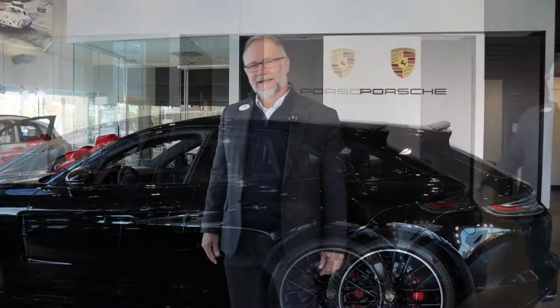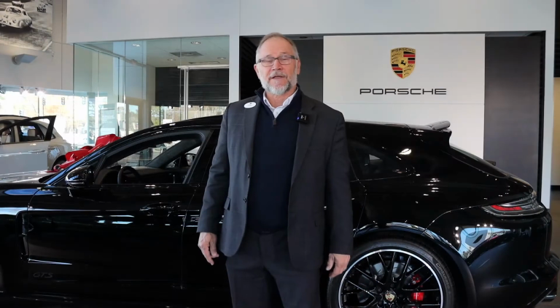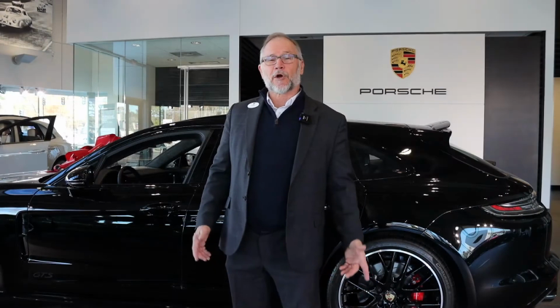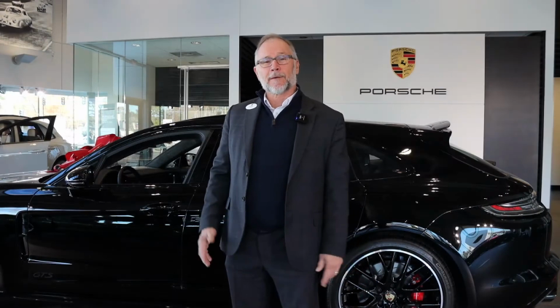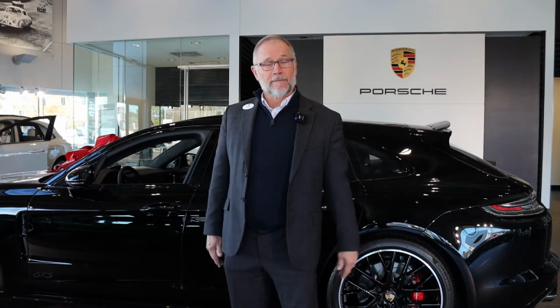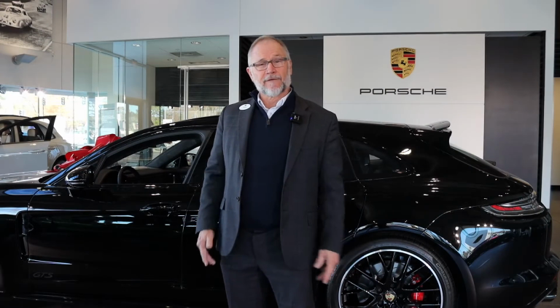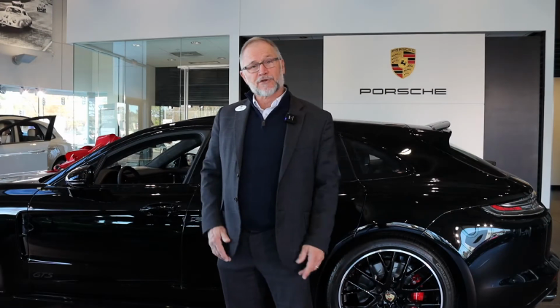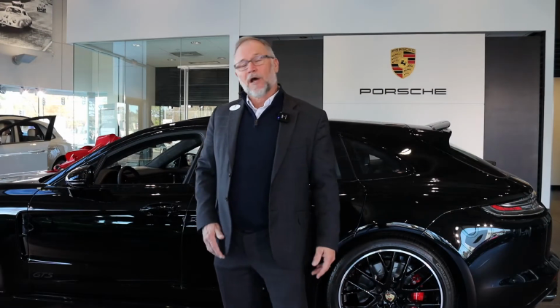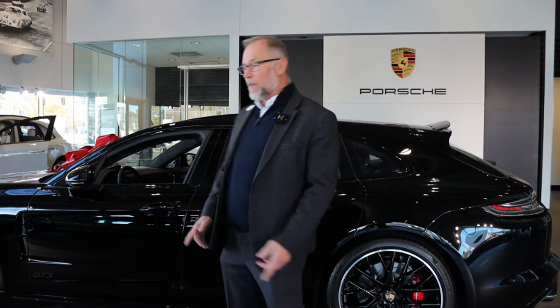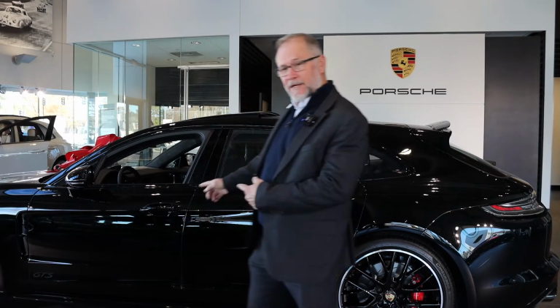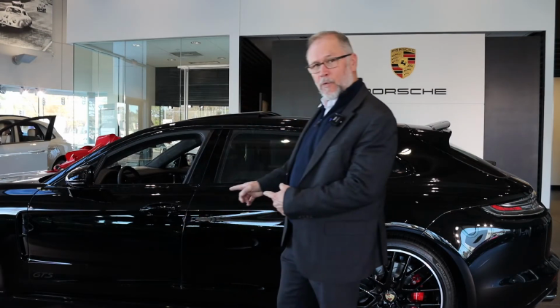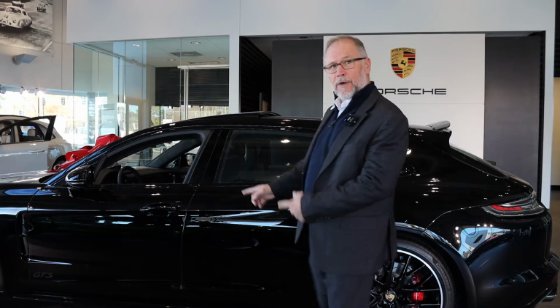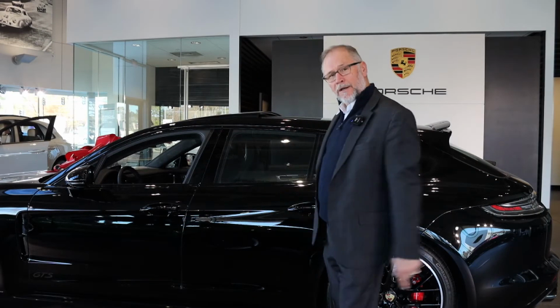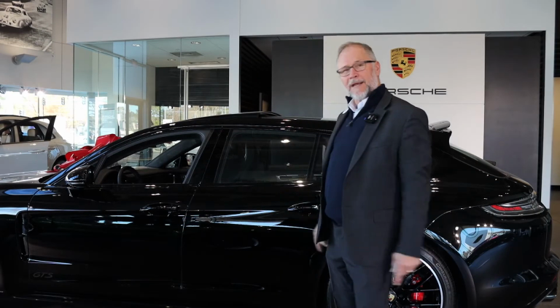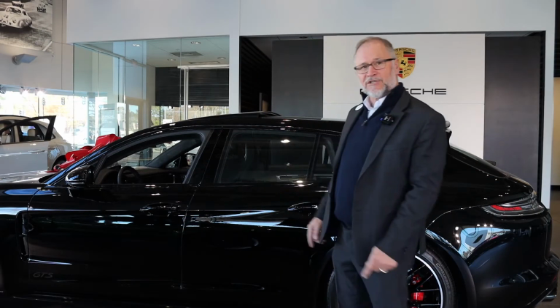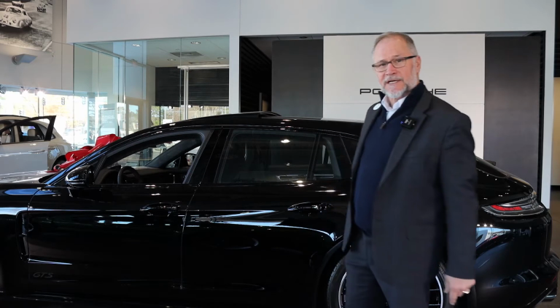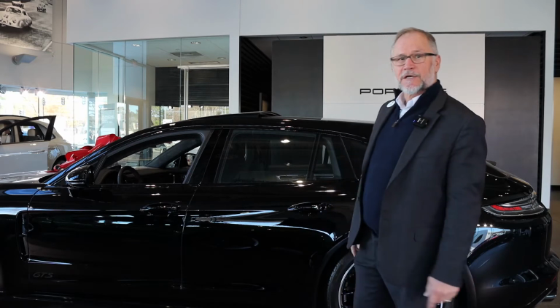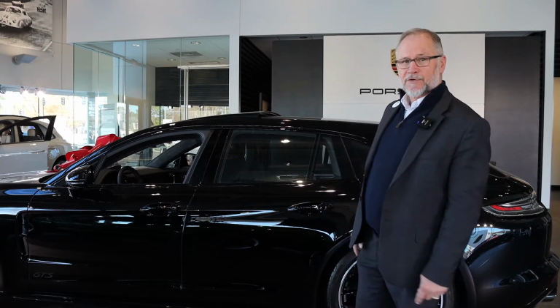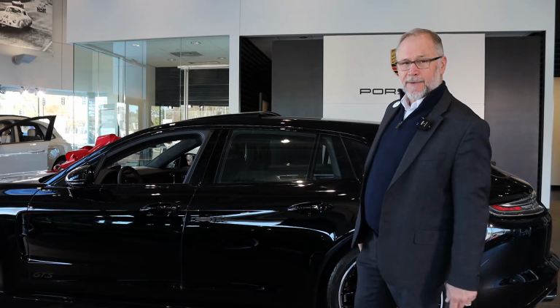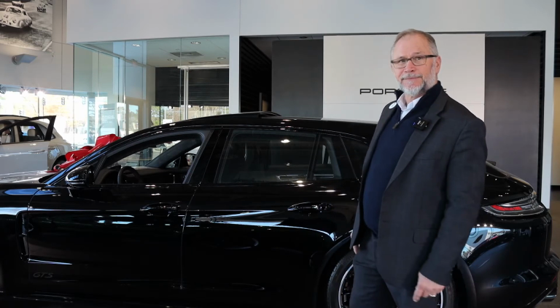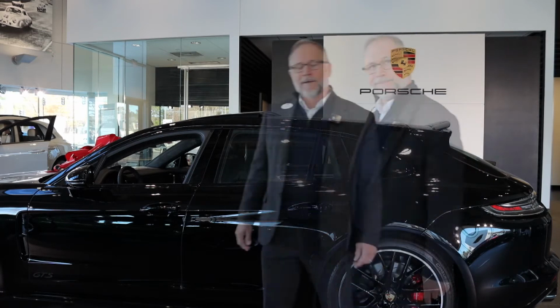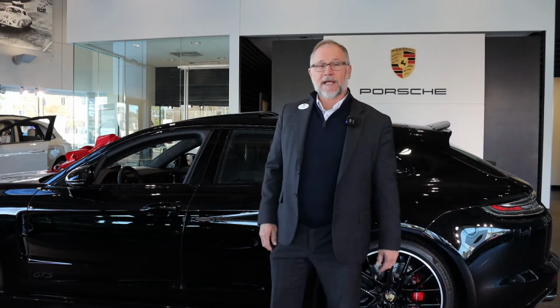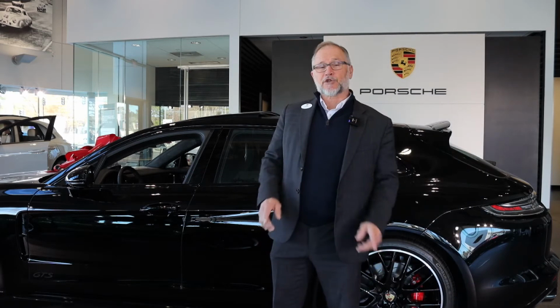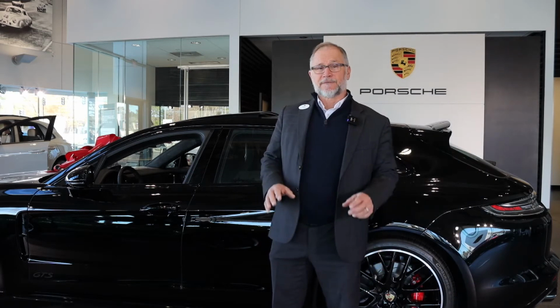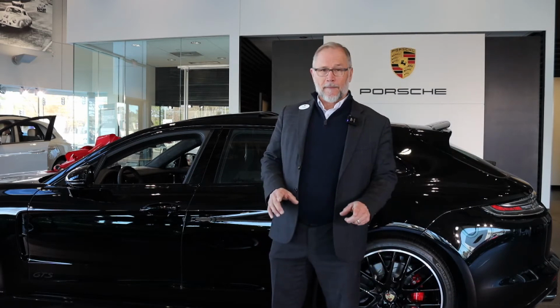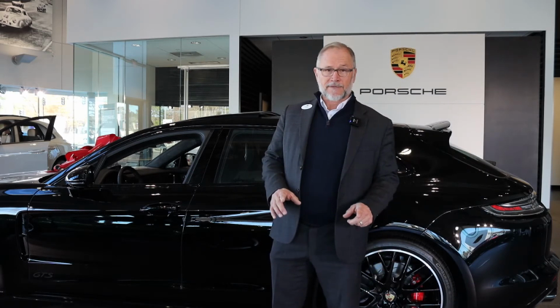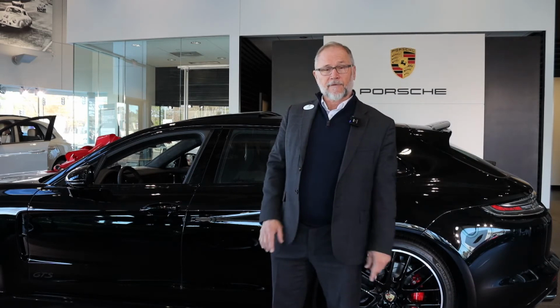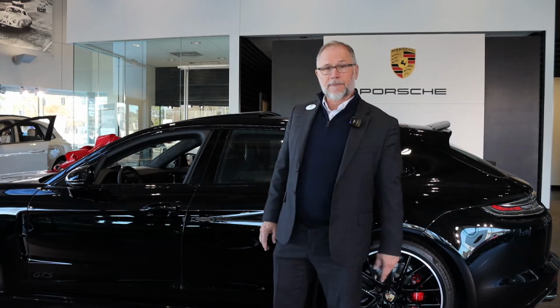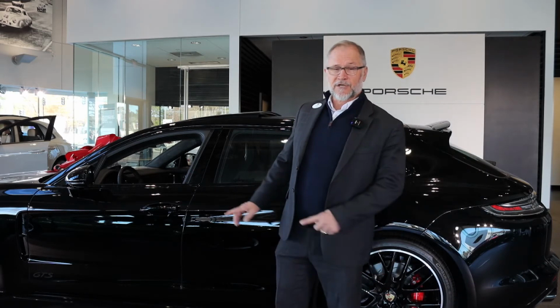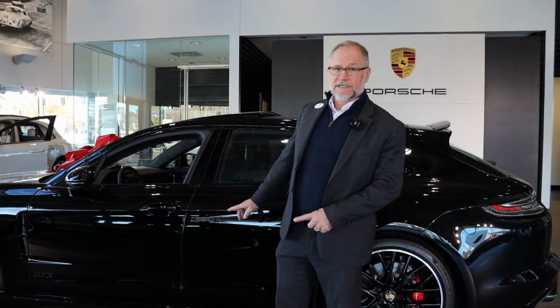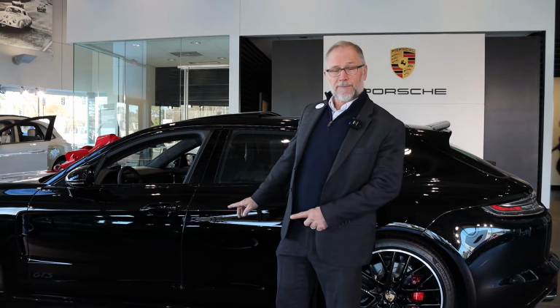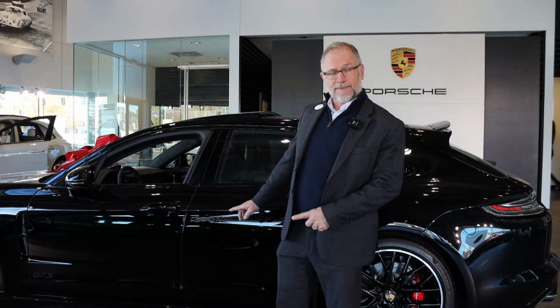Hi, this is Tony Bronkema from Checkered Flag Porsche. Welcome back to our 2021 Panamera GTS Sport Turismo. Today I'd like to show you some tech equipment options for the Panamera GTS Sport Turismo.